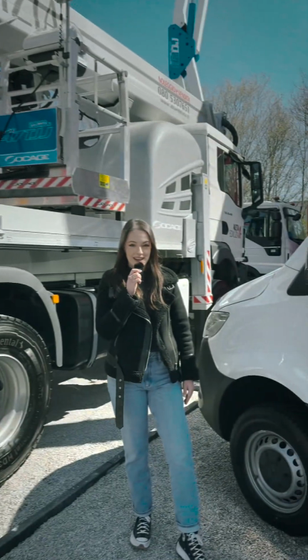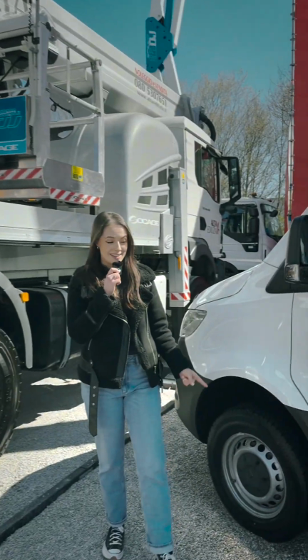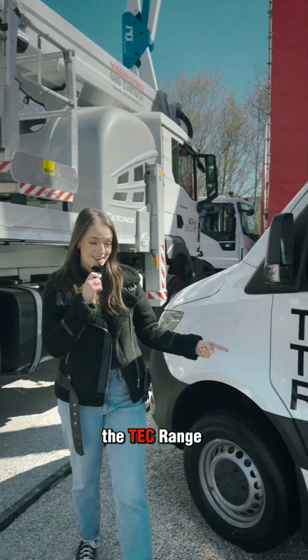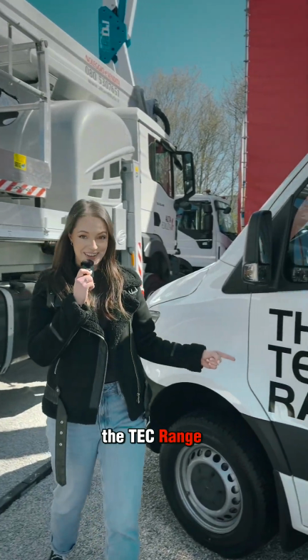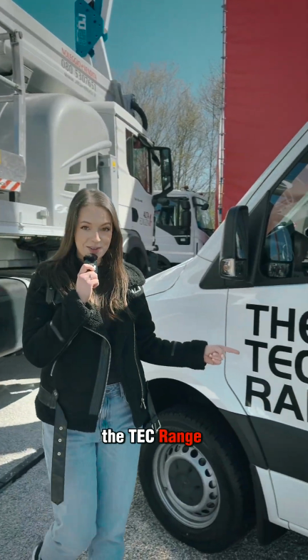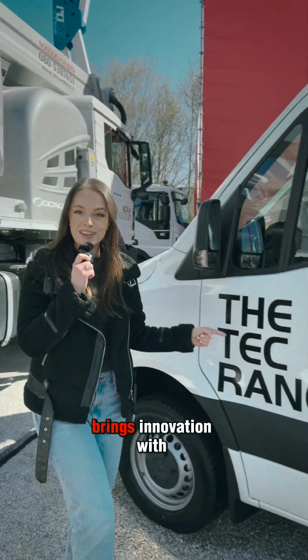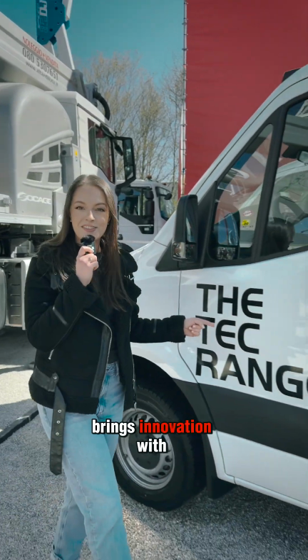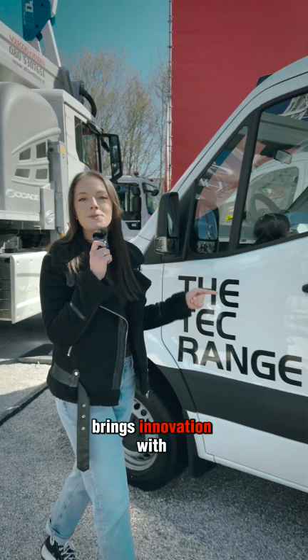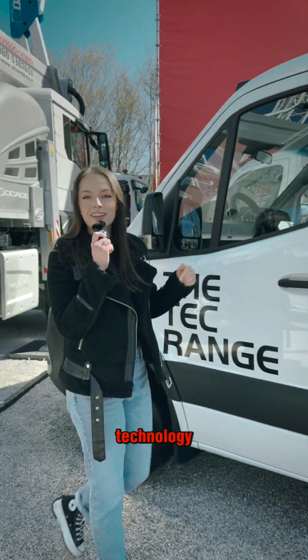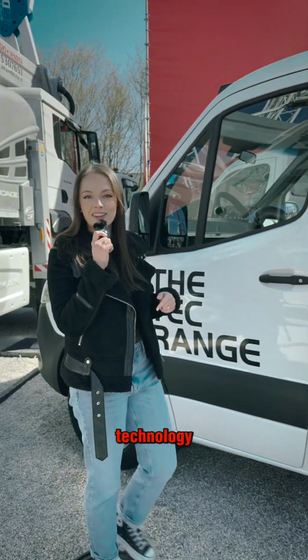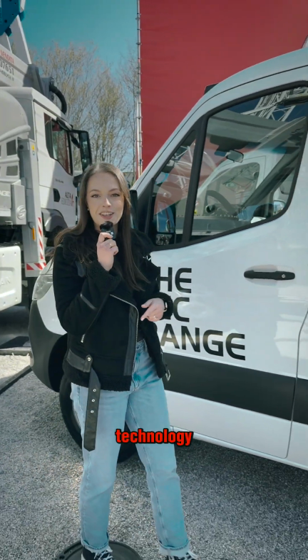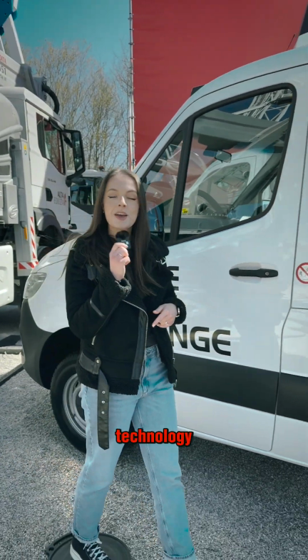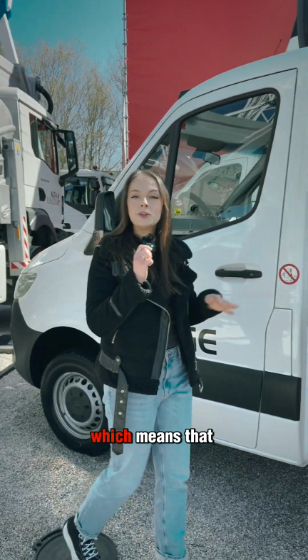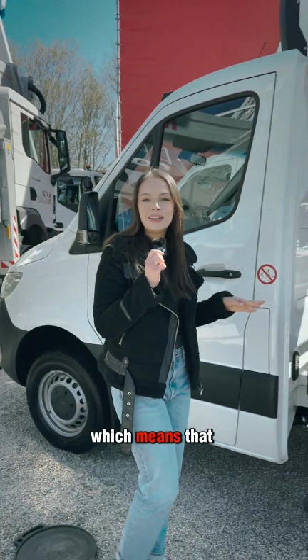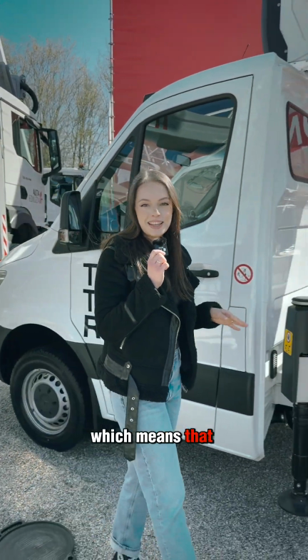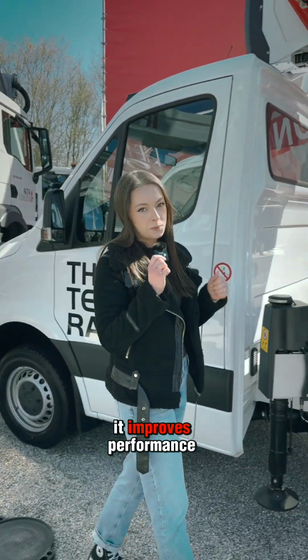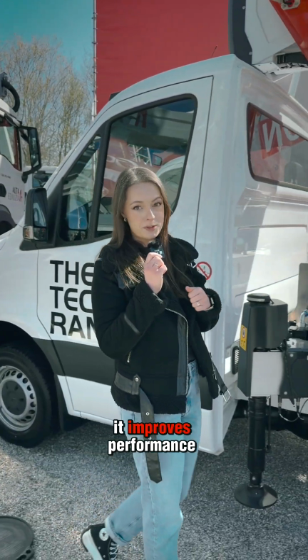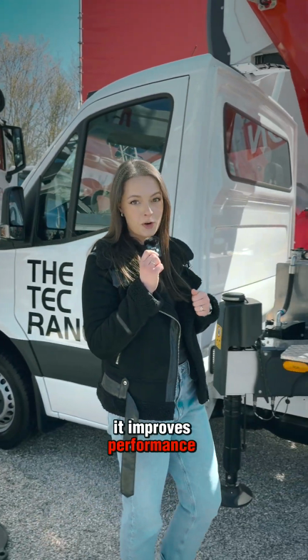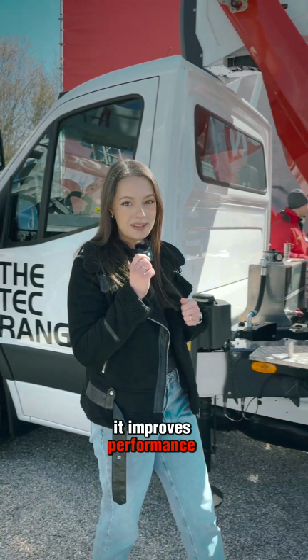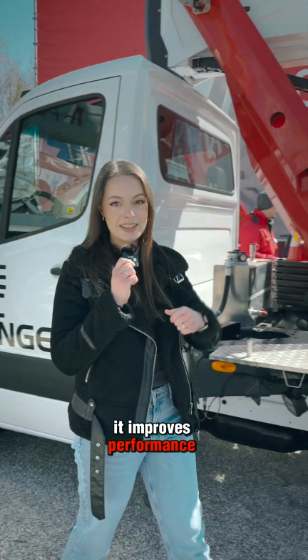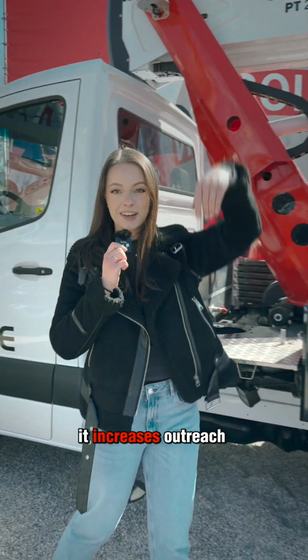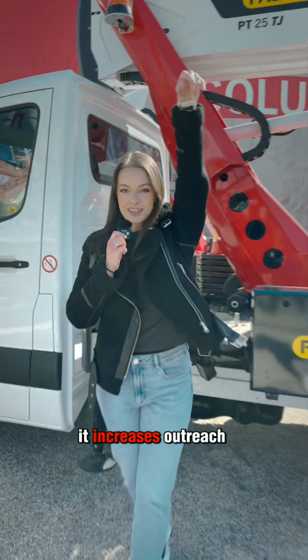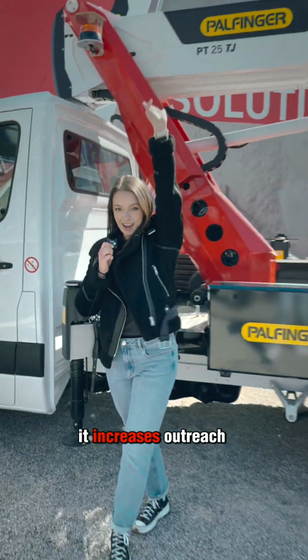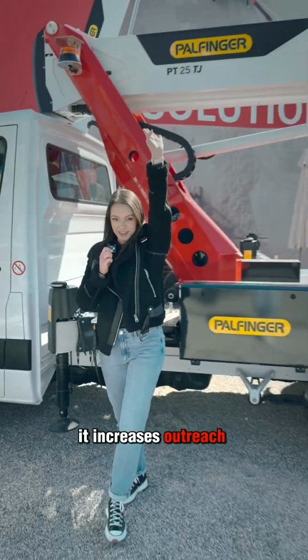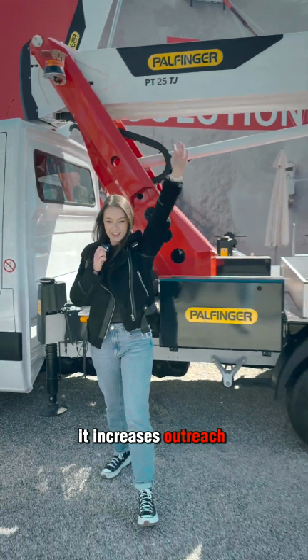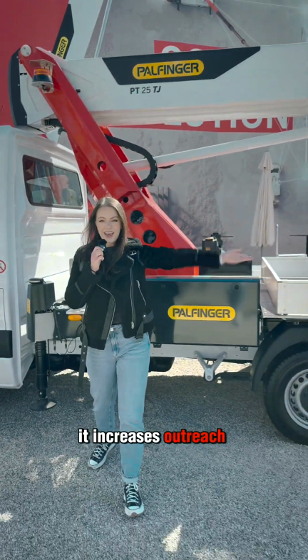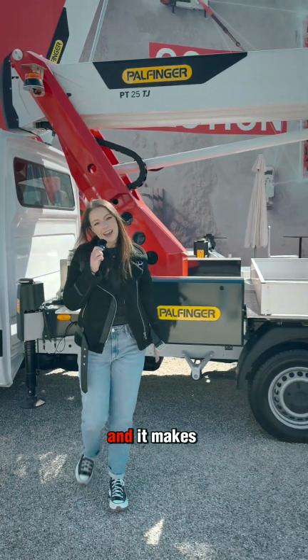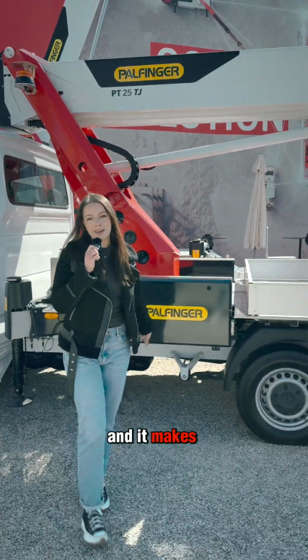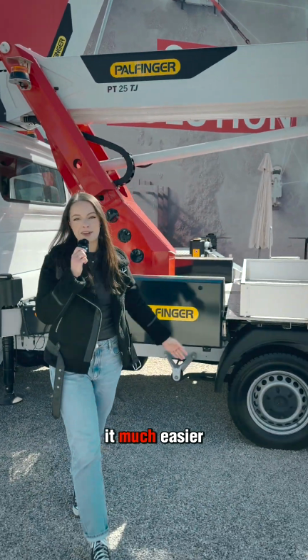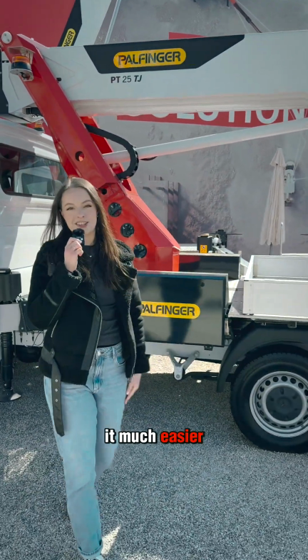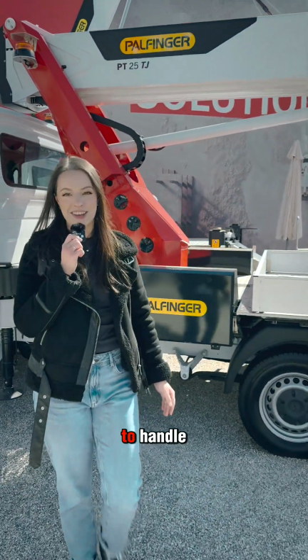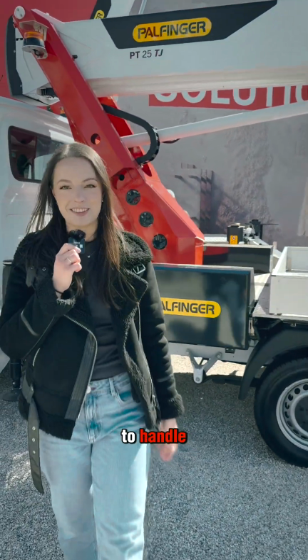The tech range brings innovation with technology, which means that it improves performance, it increases outreach, and it makes it much easier to handle.